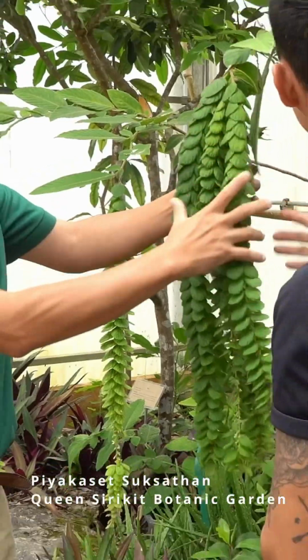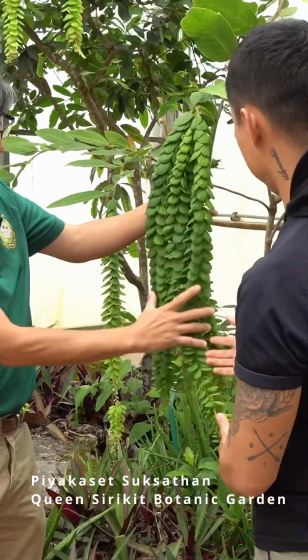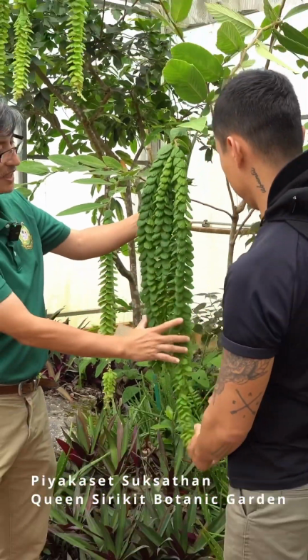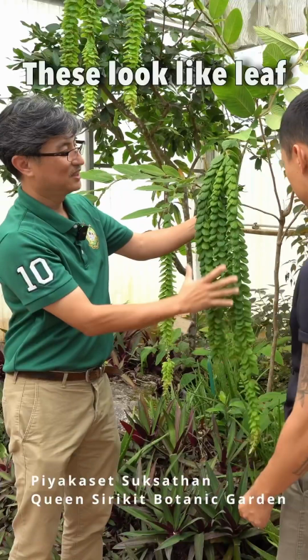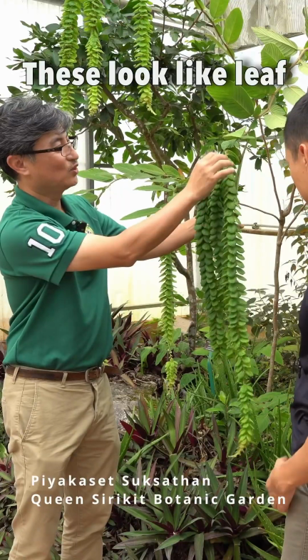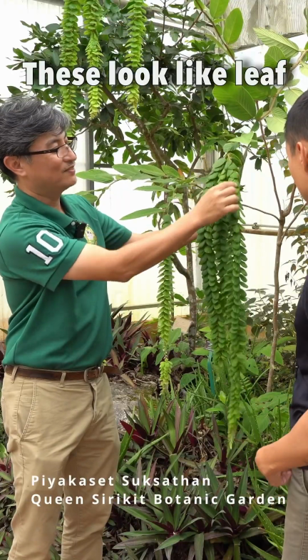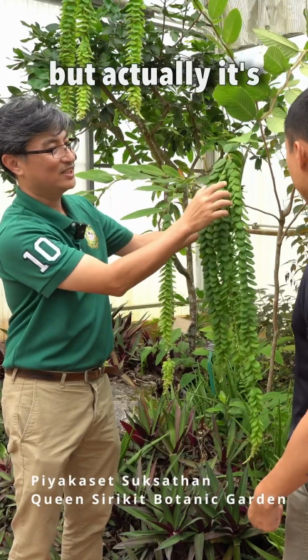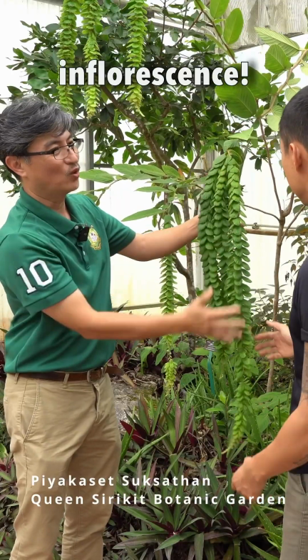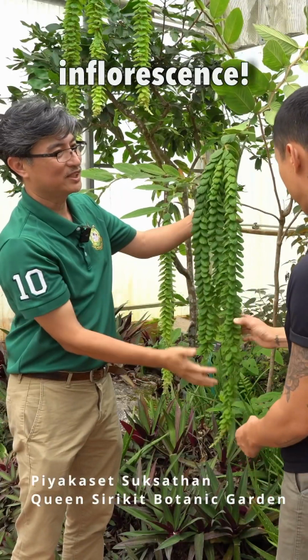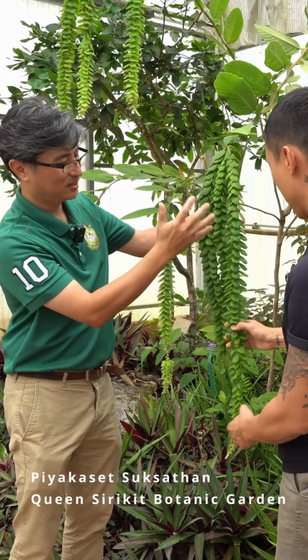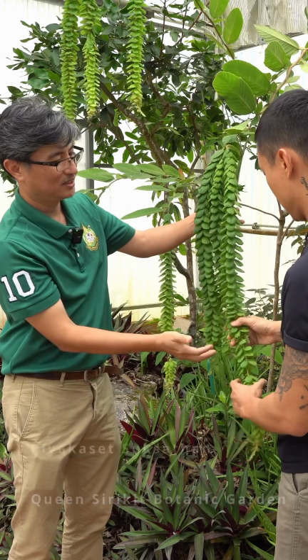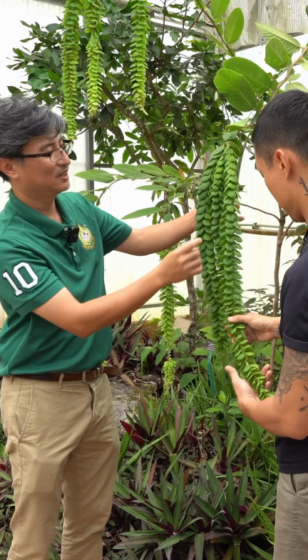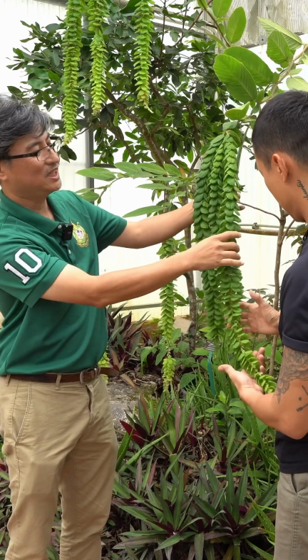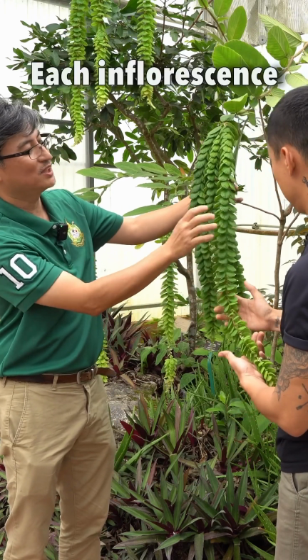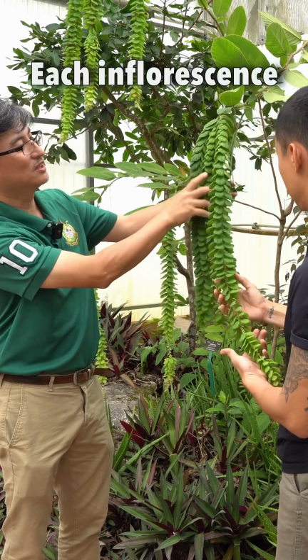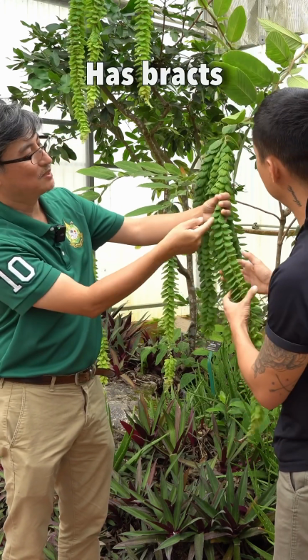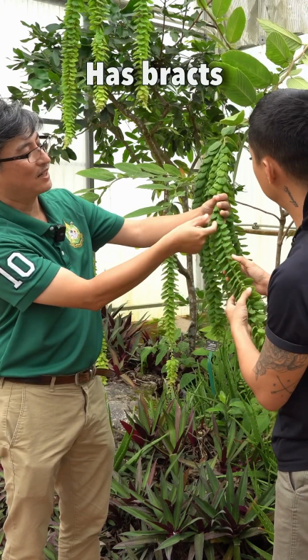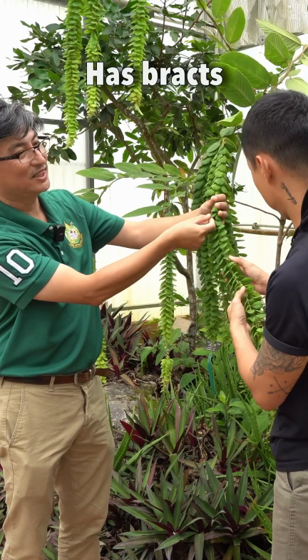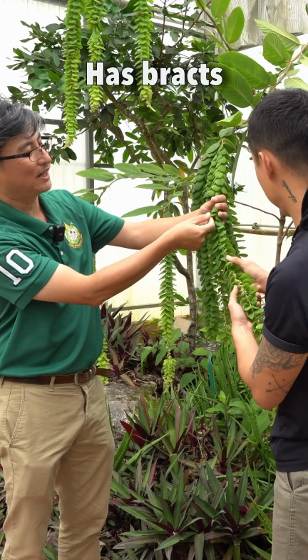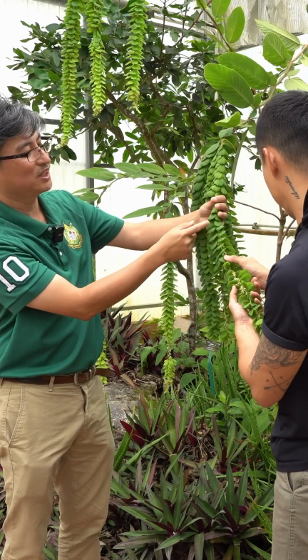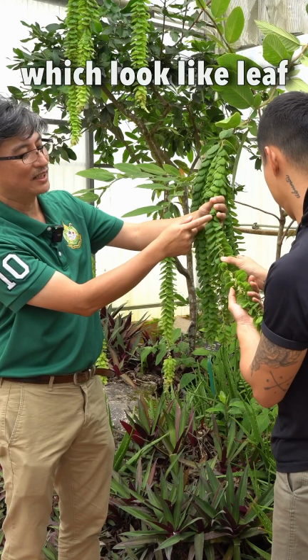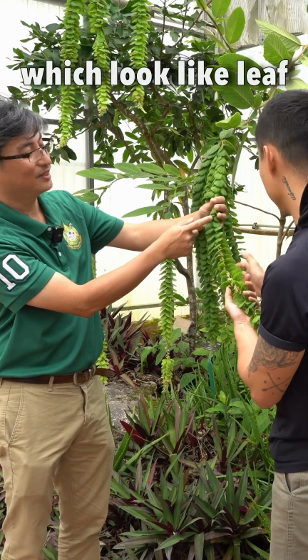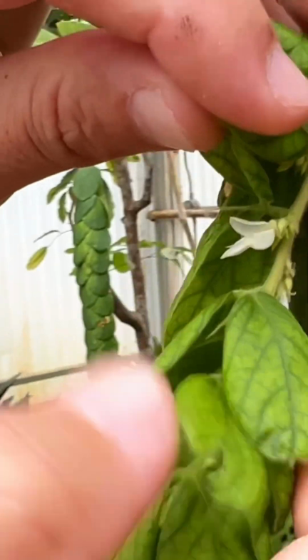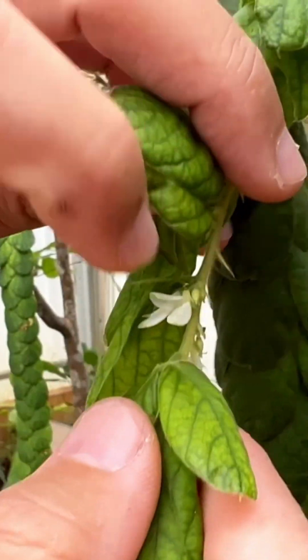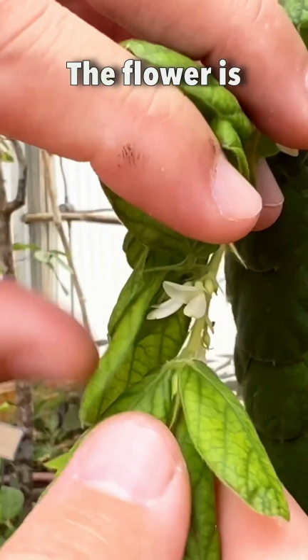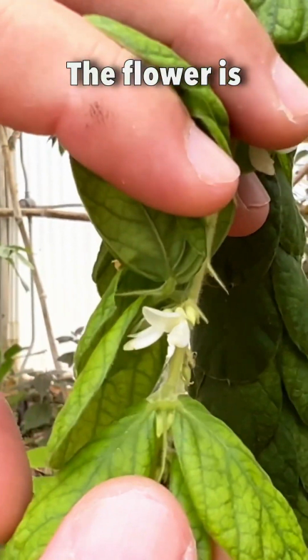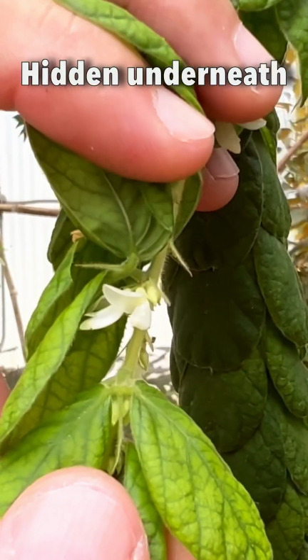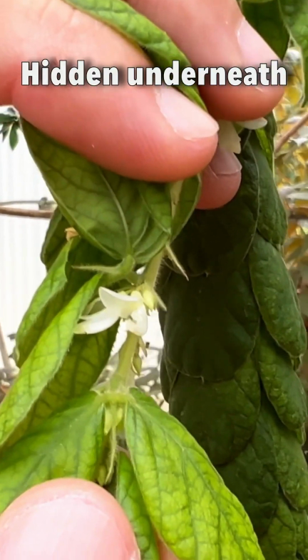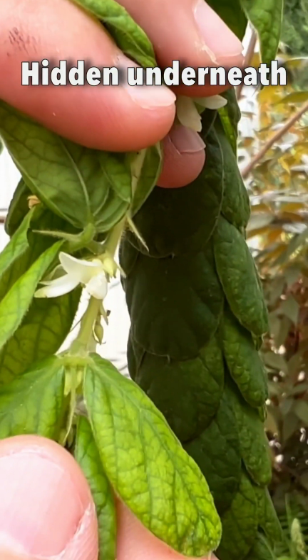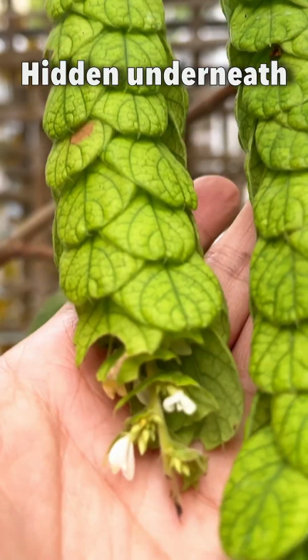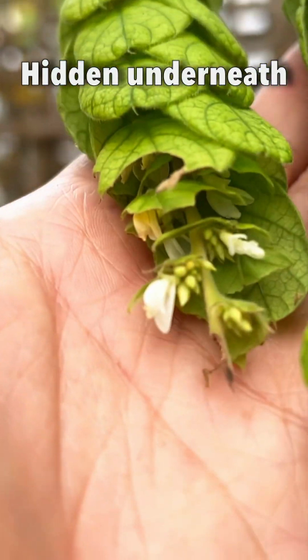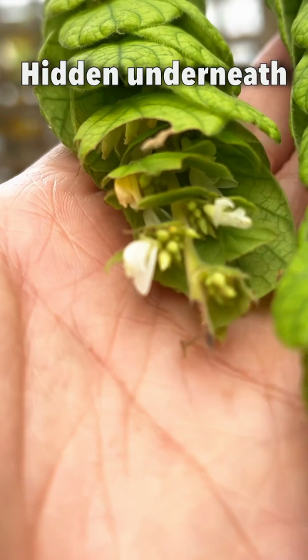This whole thing here looks like a leaf, but actually it's a whole inflorescence. And each inflorescence has a bract — this is the bract, which looks like a leaf but smaller. The flower is hidden underneath, inside.